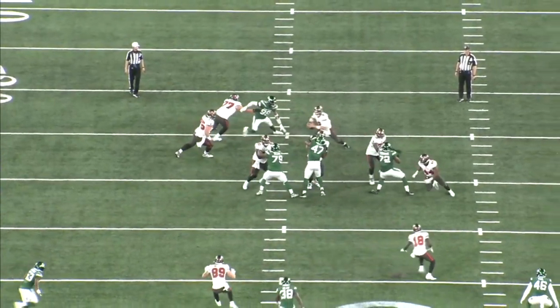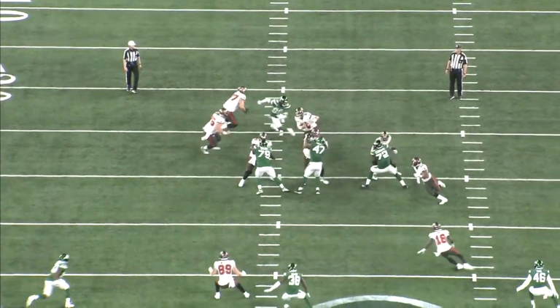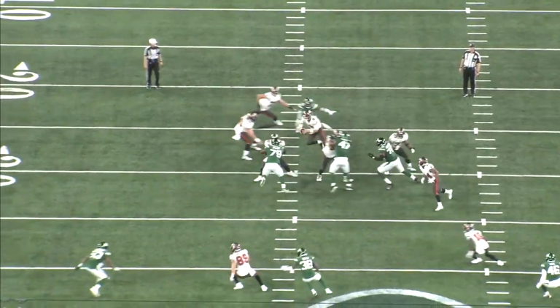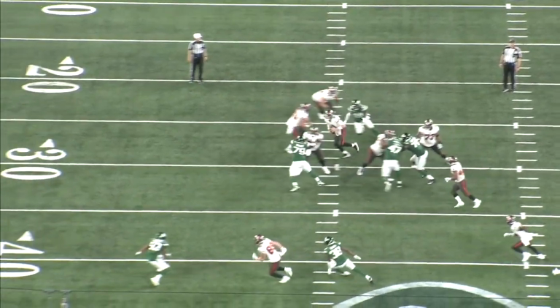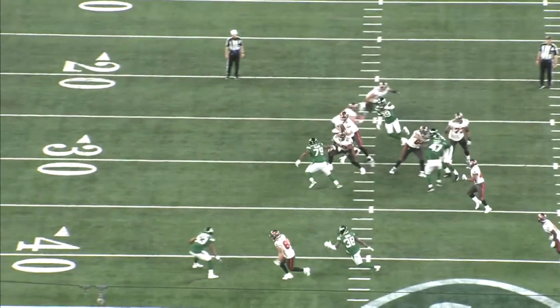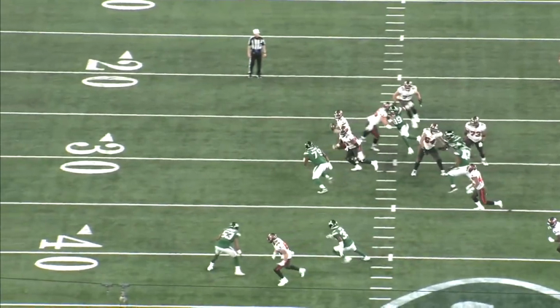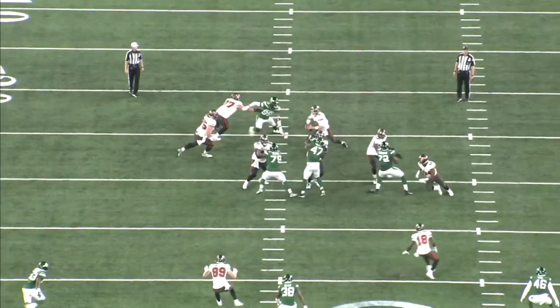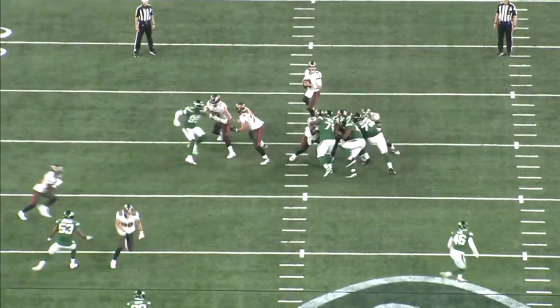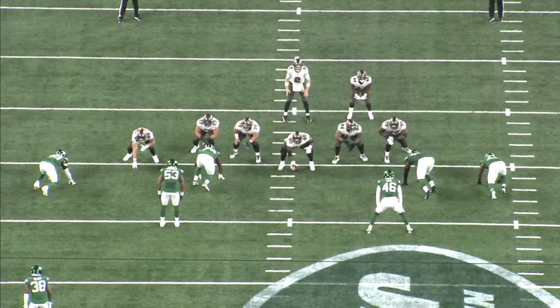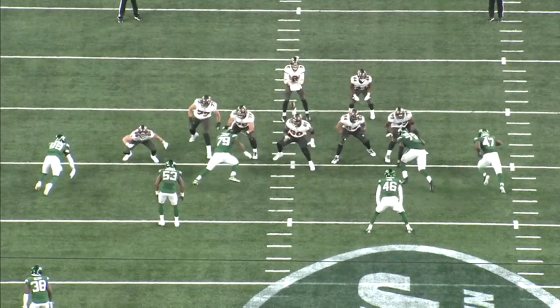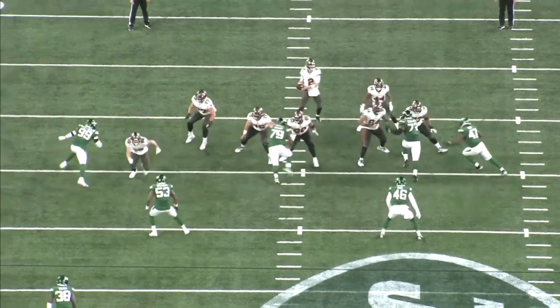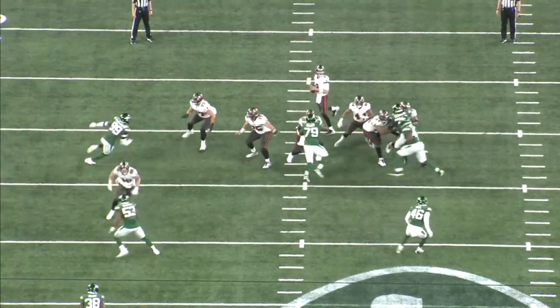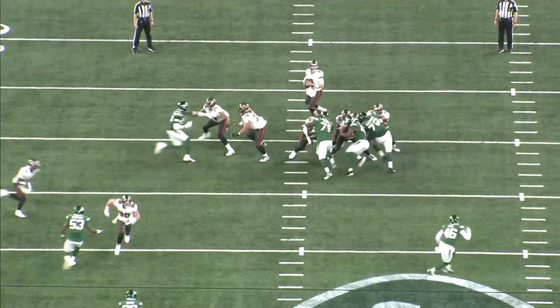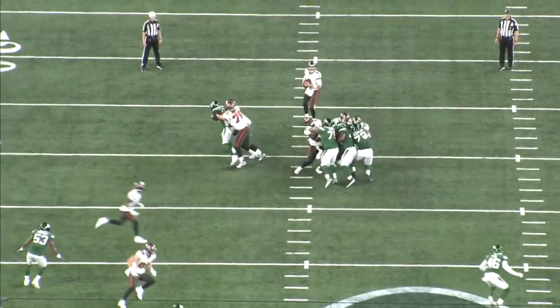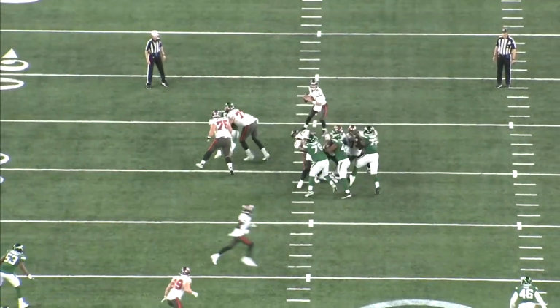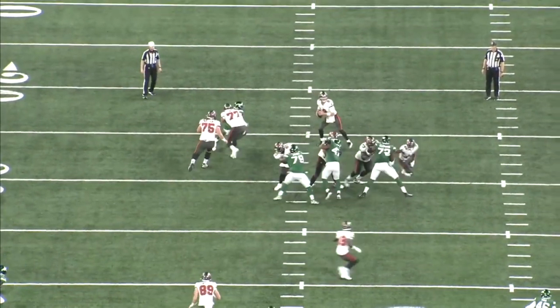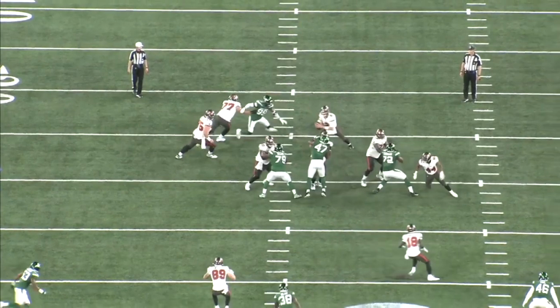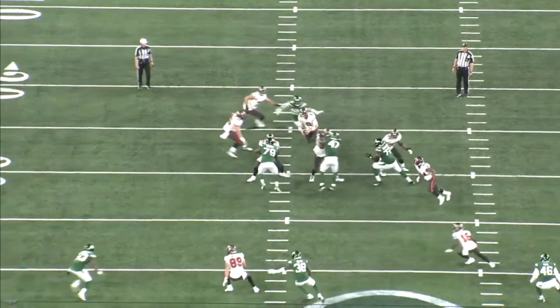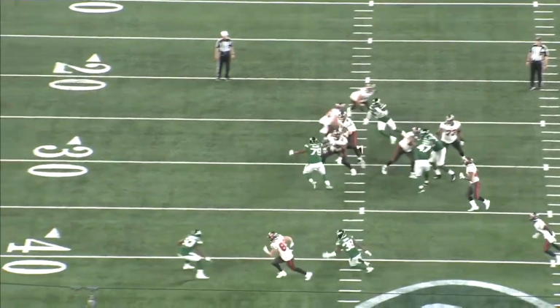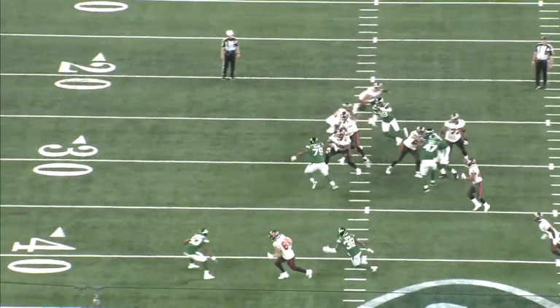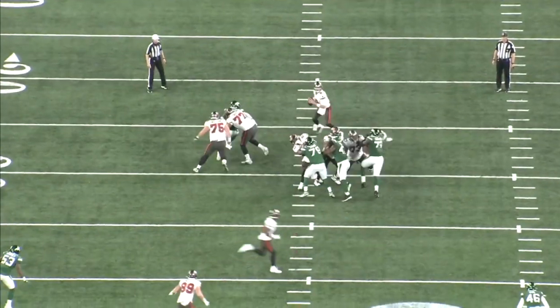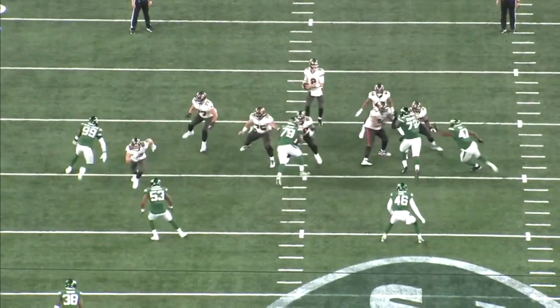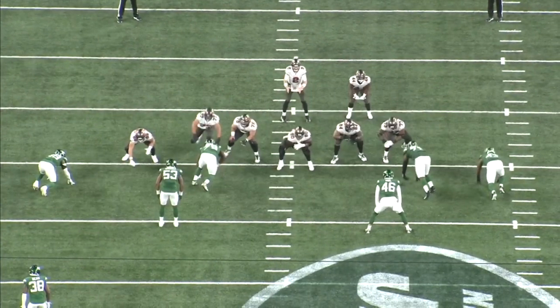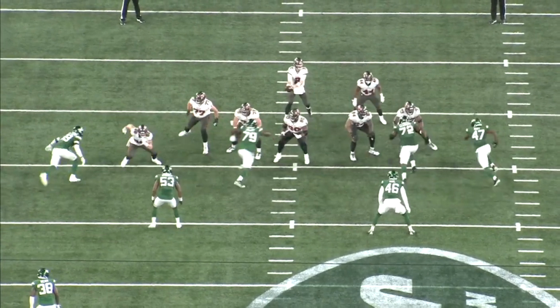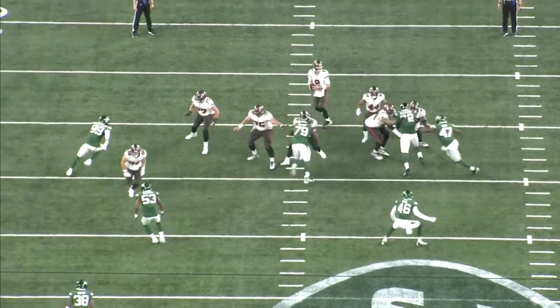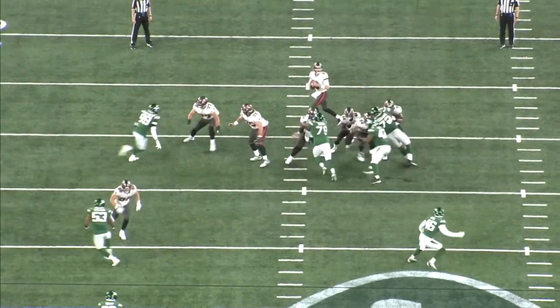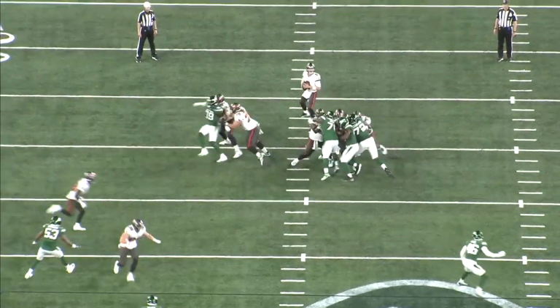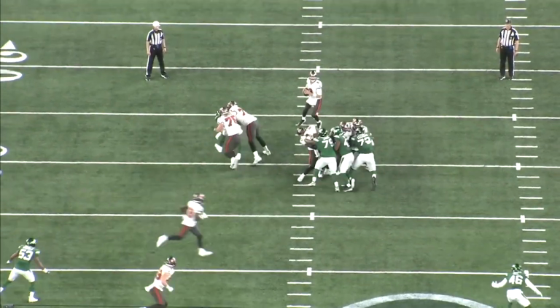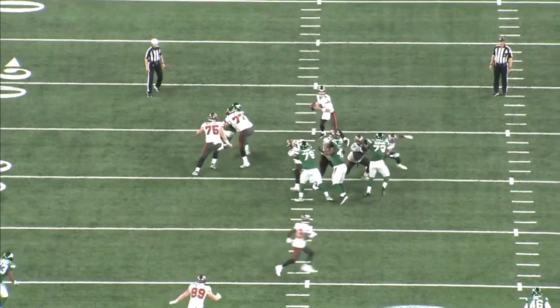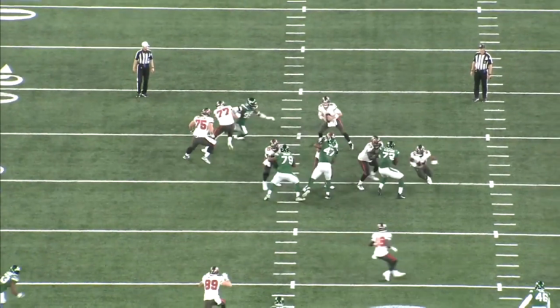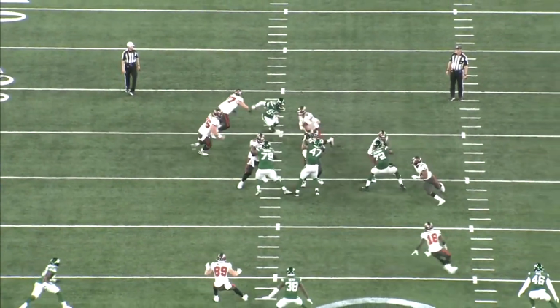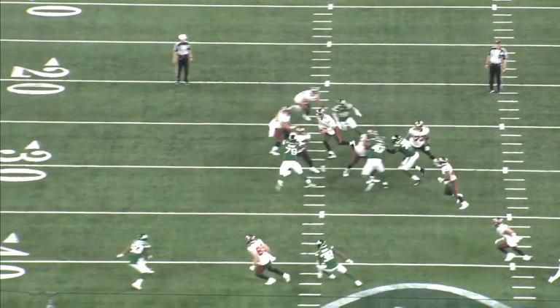He basically does the inverse of what he's done in previous clips — fakes the cross chop with the left hand and then spins outside. The quarterback avoids the sack, but this is a great bend to turn the corner at the top of the rush and a really good example of adjusting your pass rushing plan on the fly.